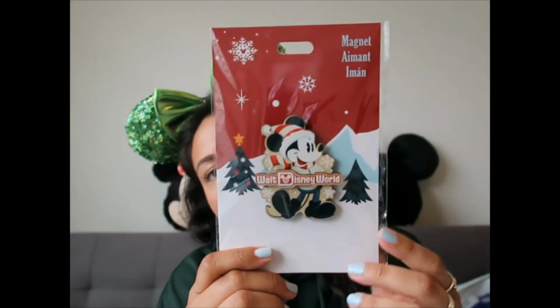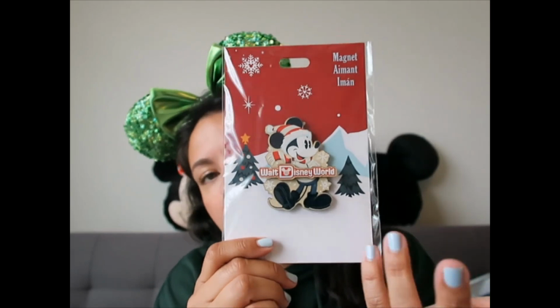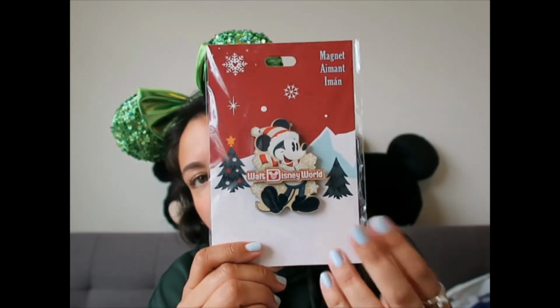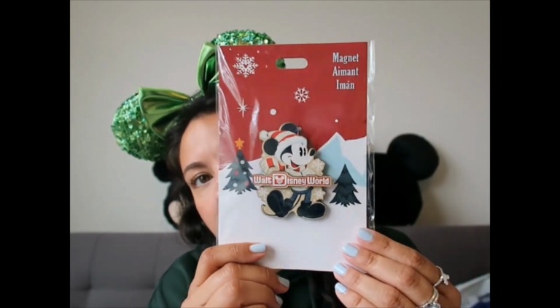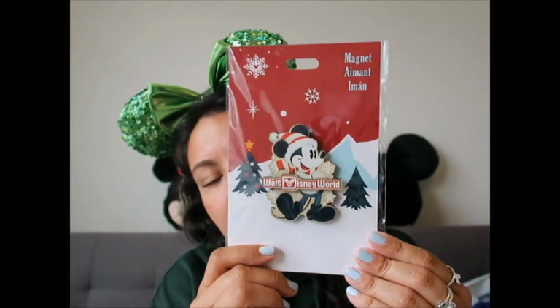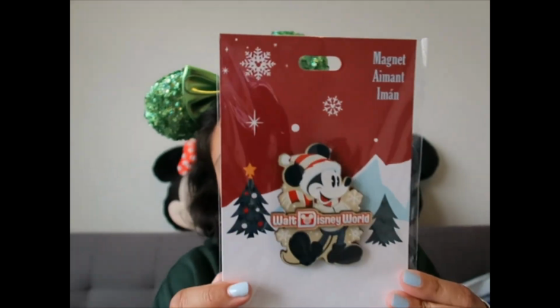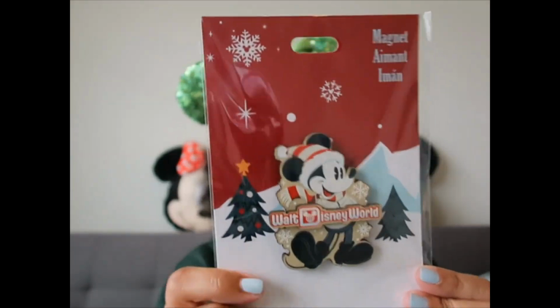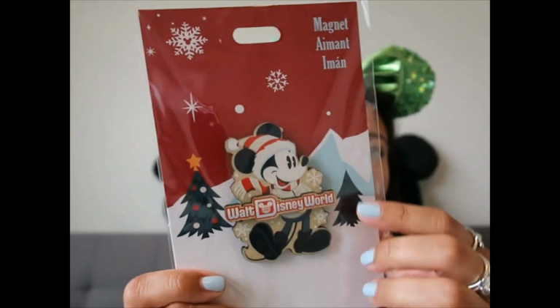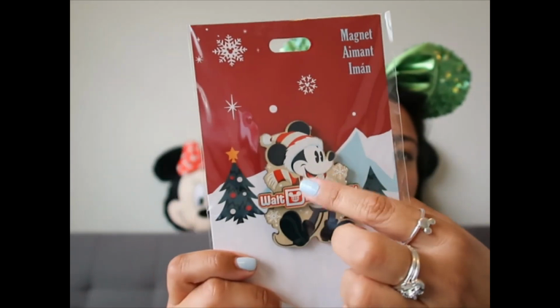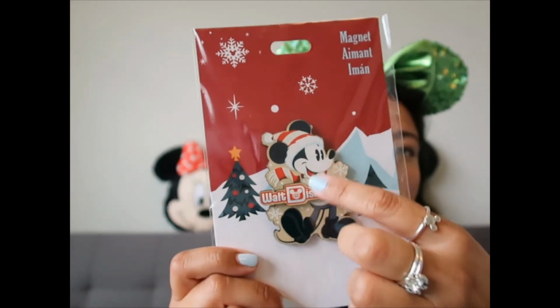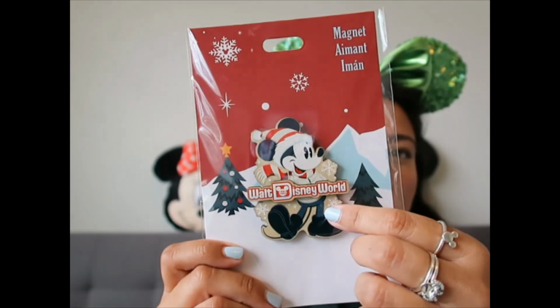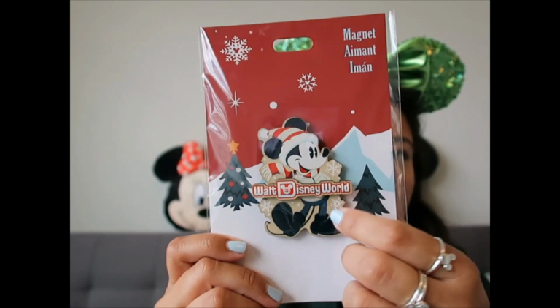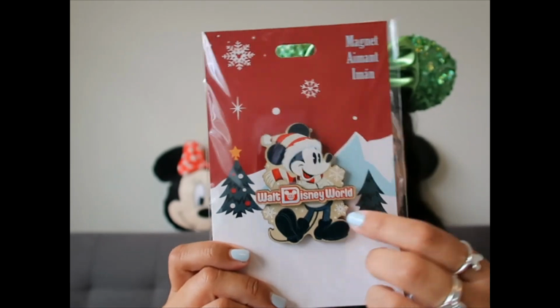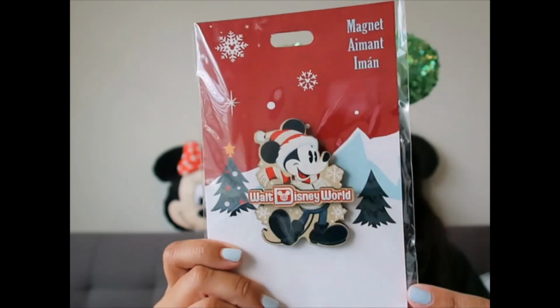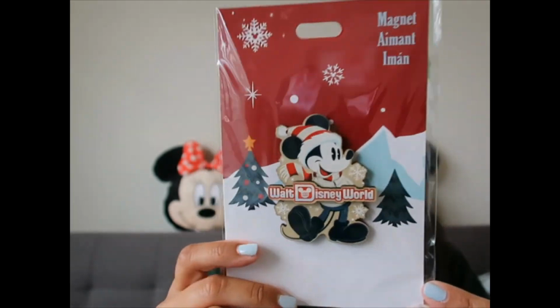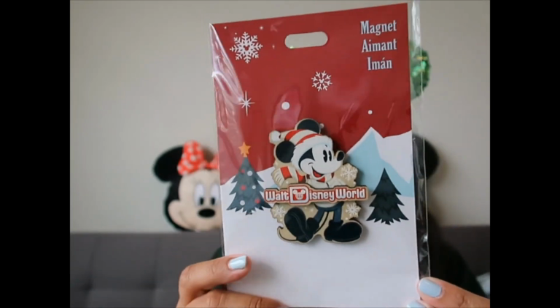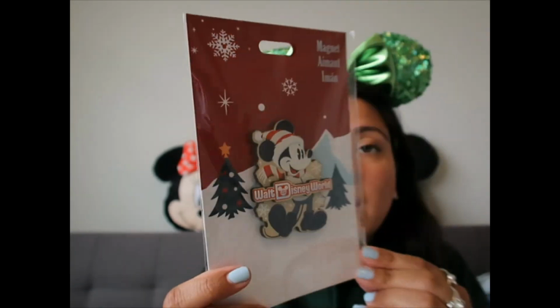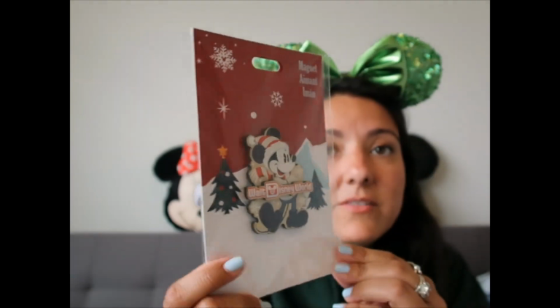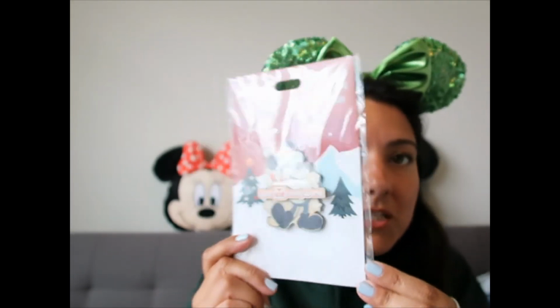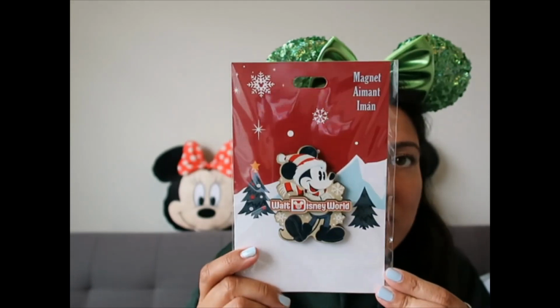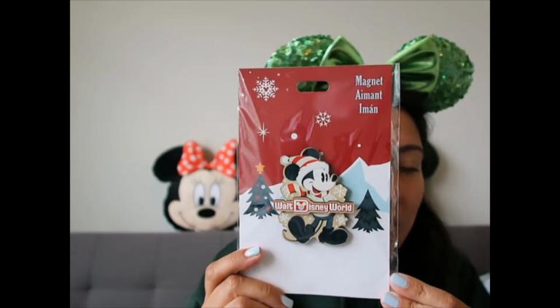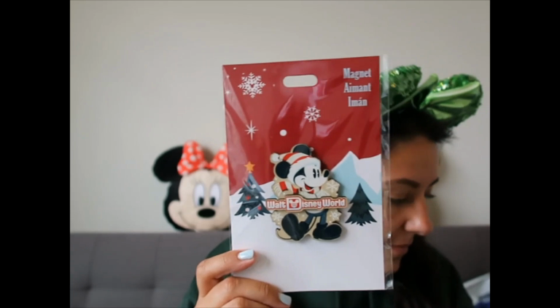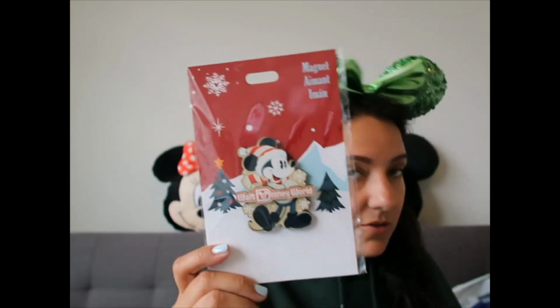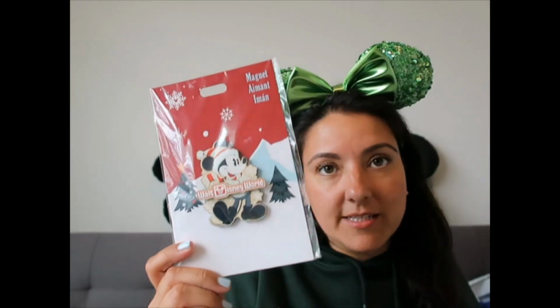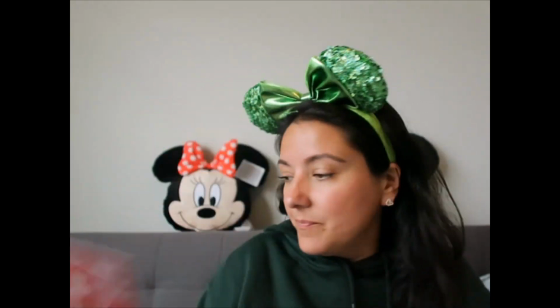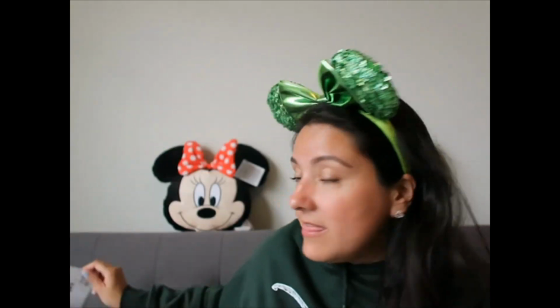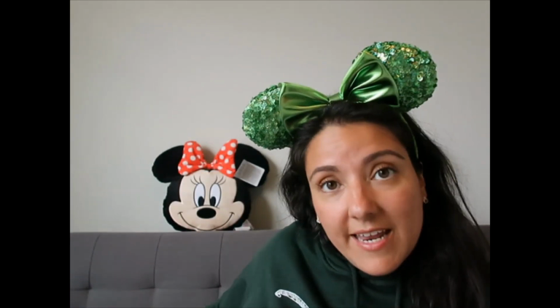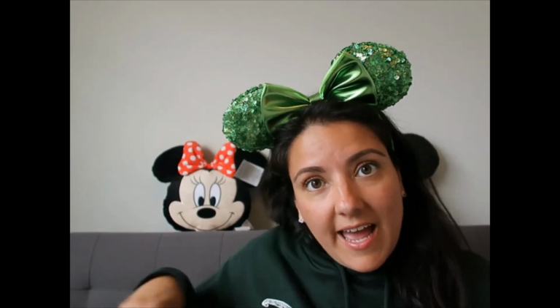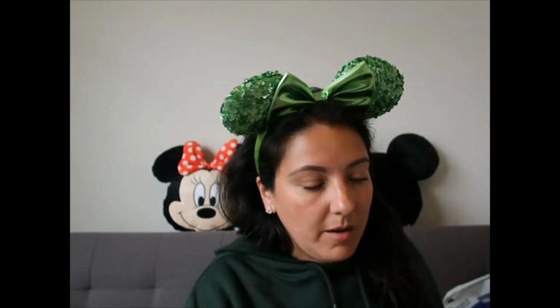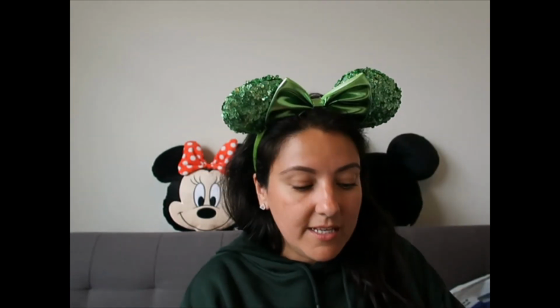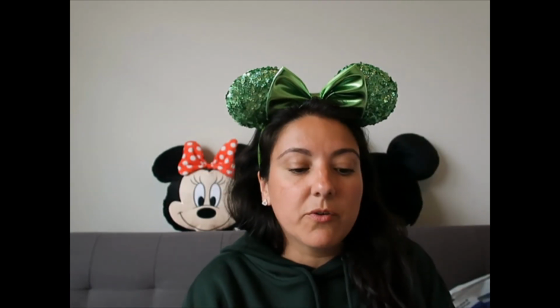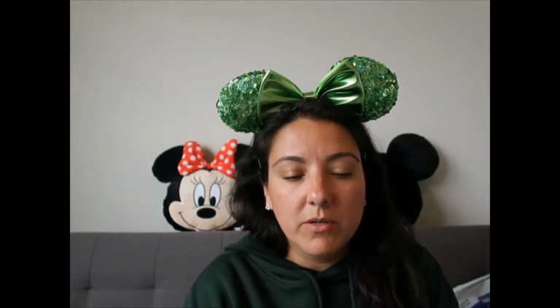I also have a magnet that came out during Christmas — it has a wooden lodge-style design that I love, featuring Mickey Mouse.